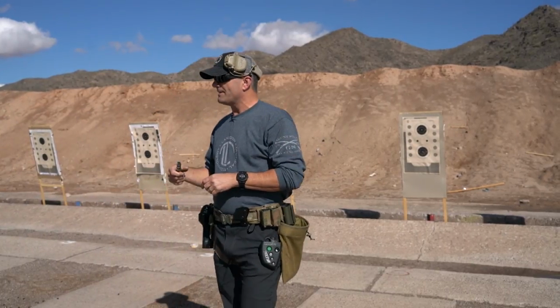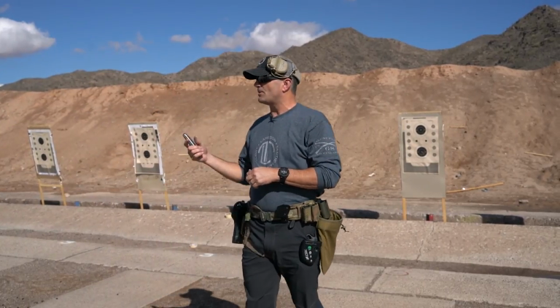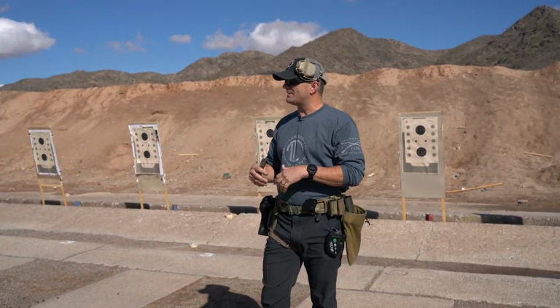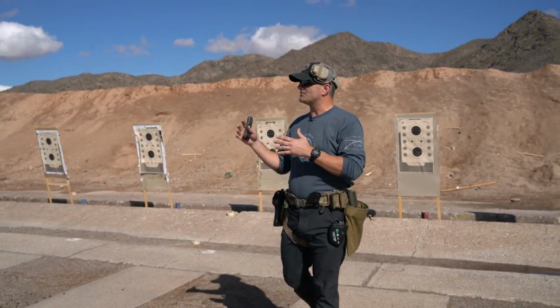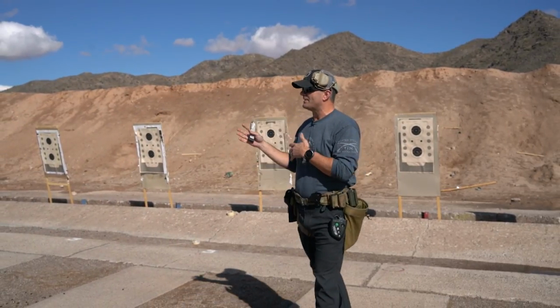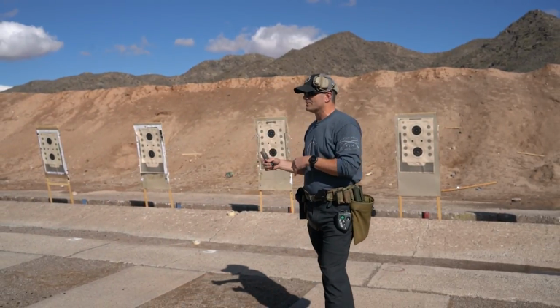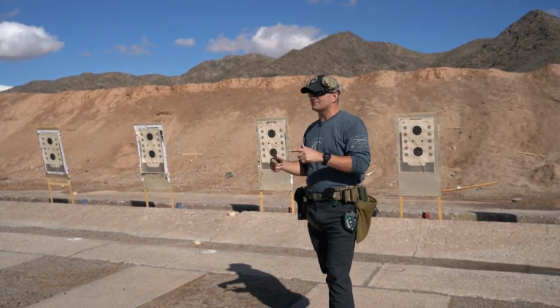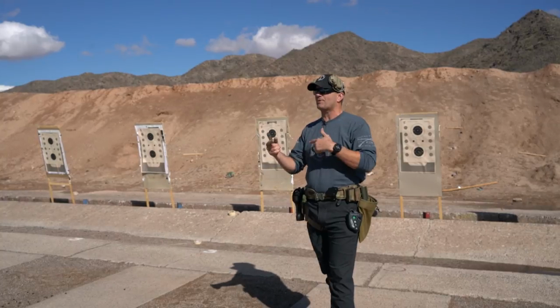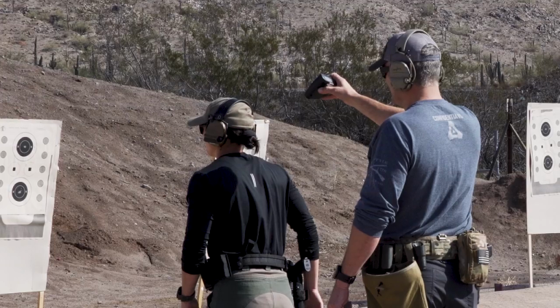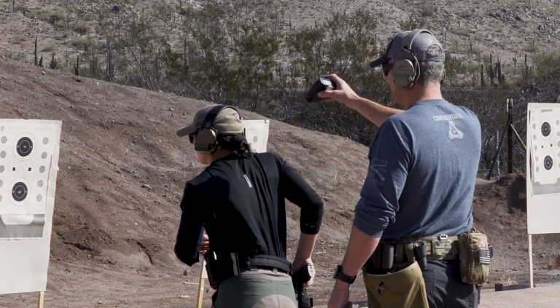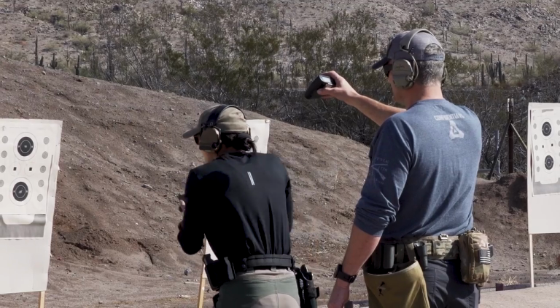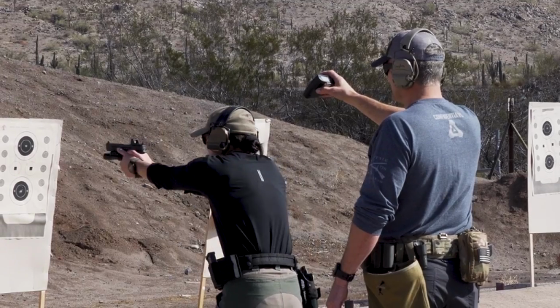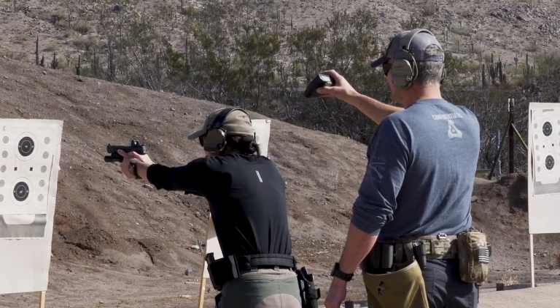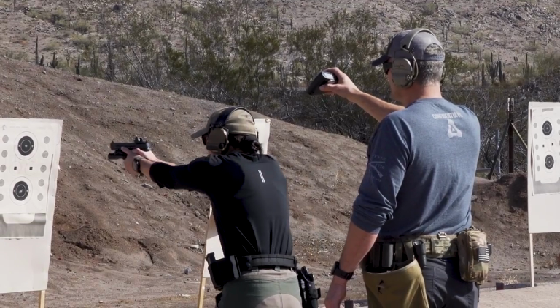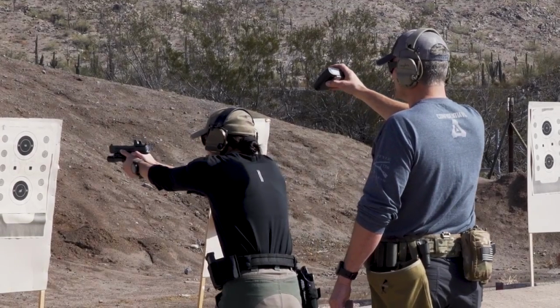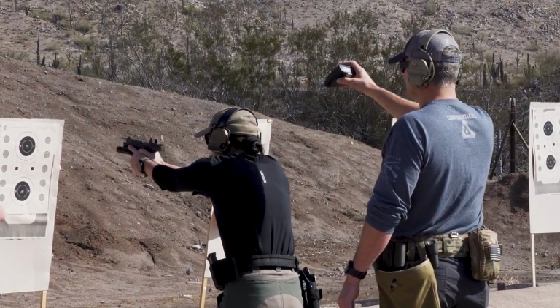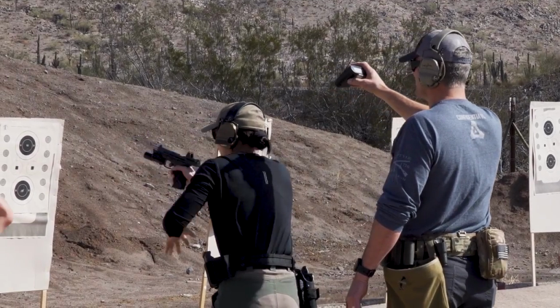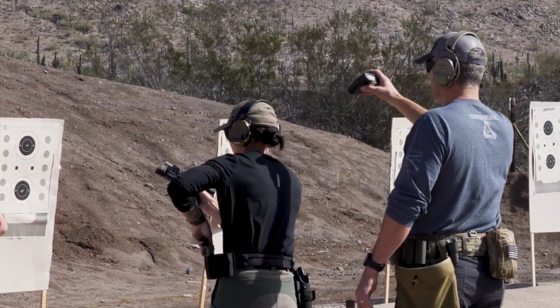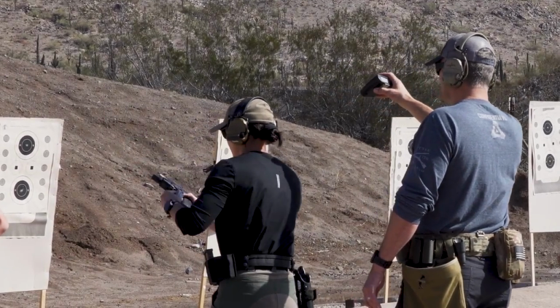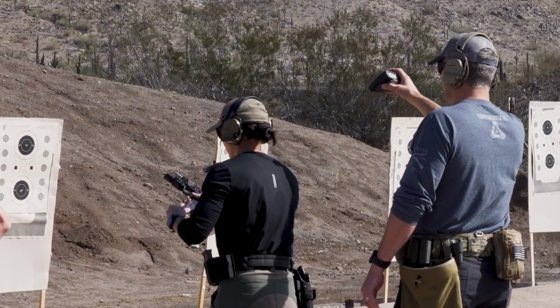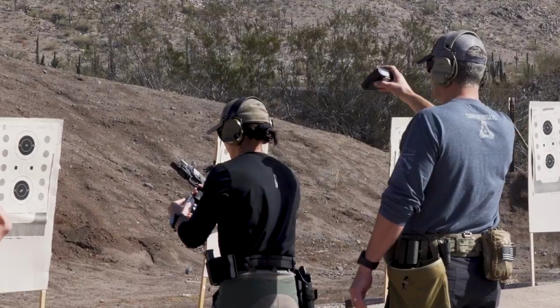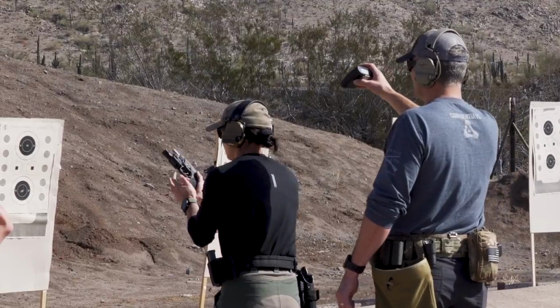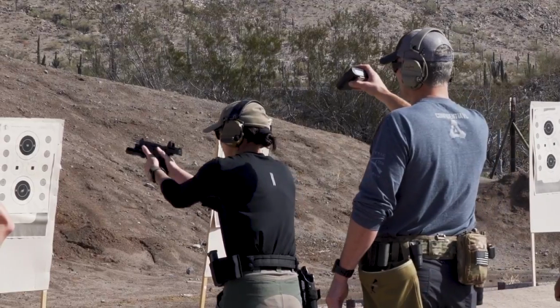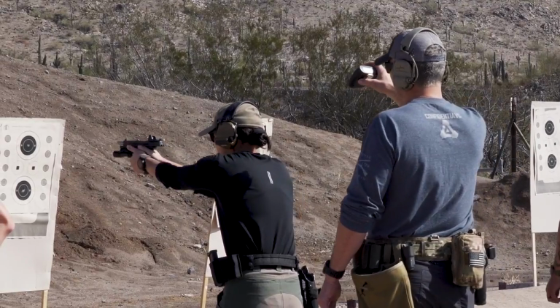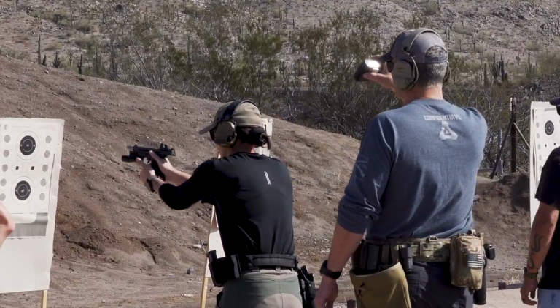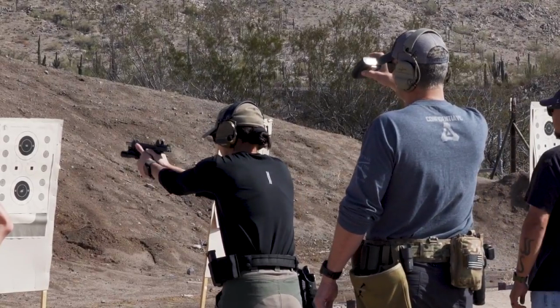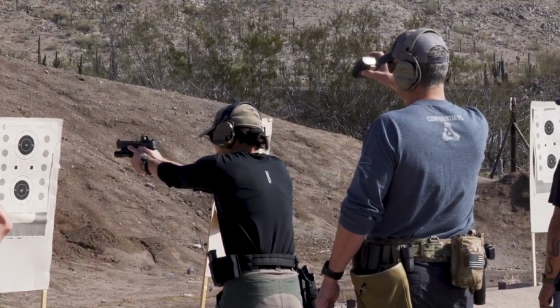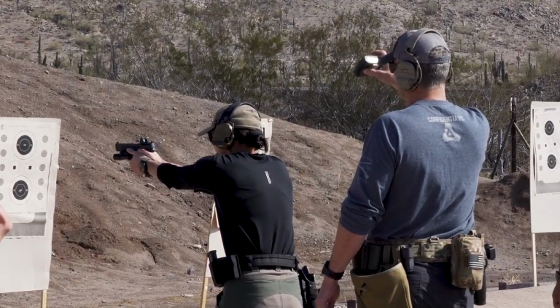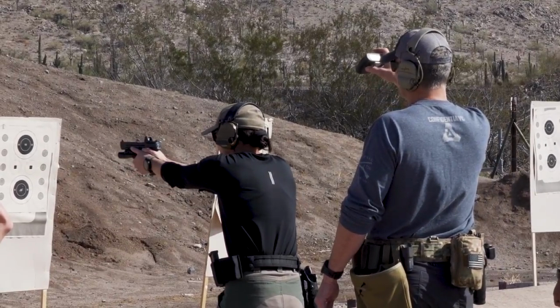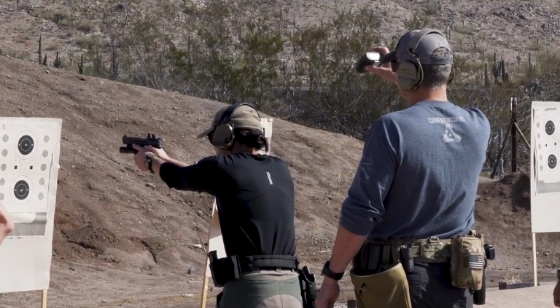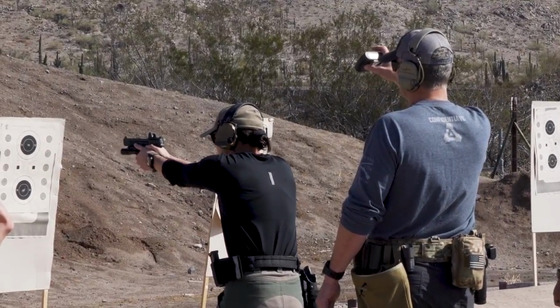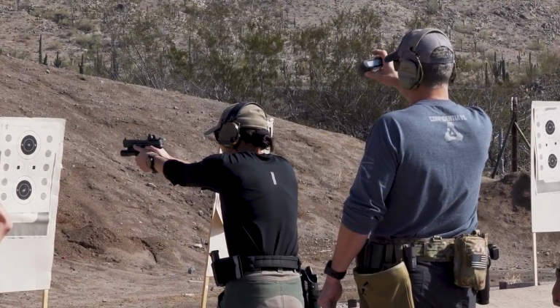The goal here is that this is one of these drills — it's not a practice drill that you shoot over and over again. This is a drill that you throw in there as something to practice, see where your weaknesses are, and then go from there.